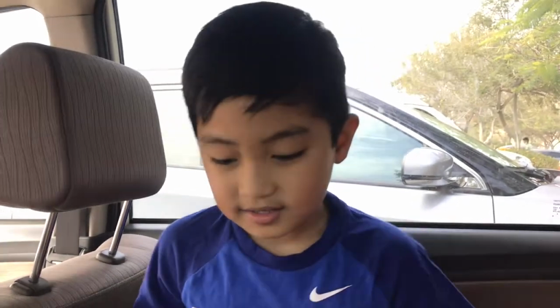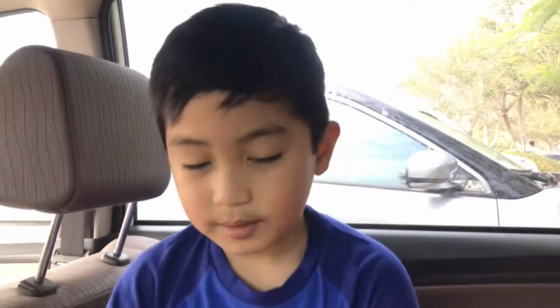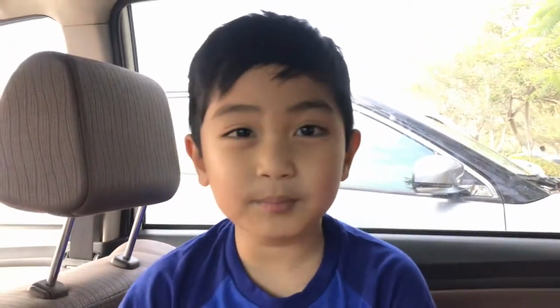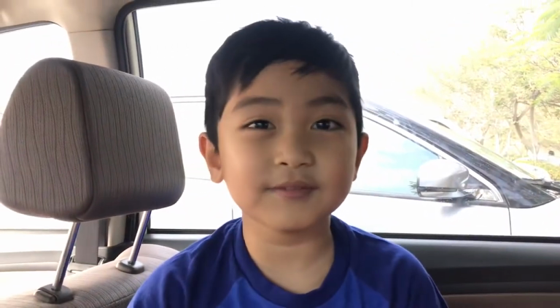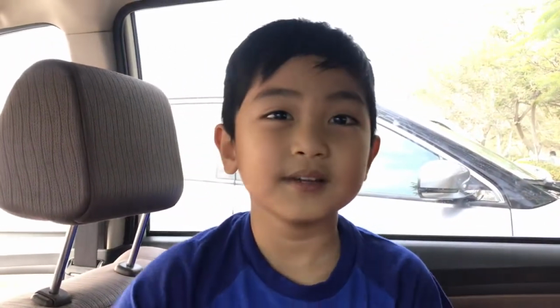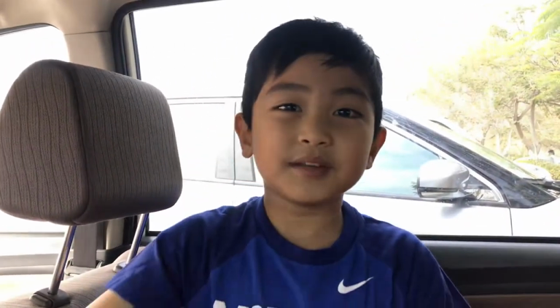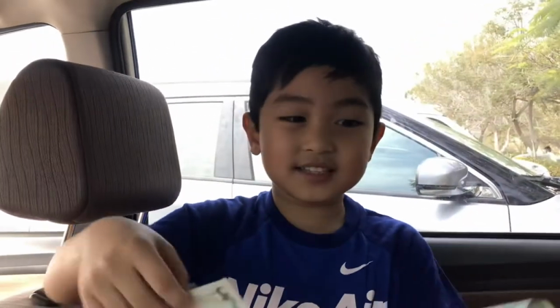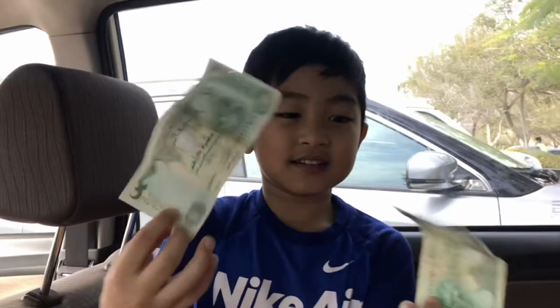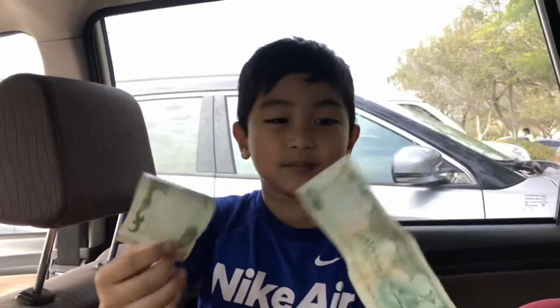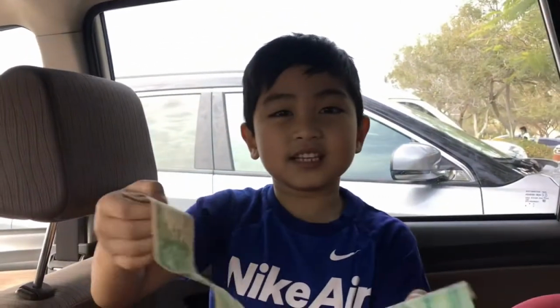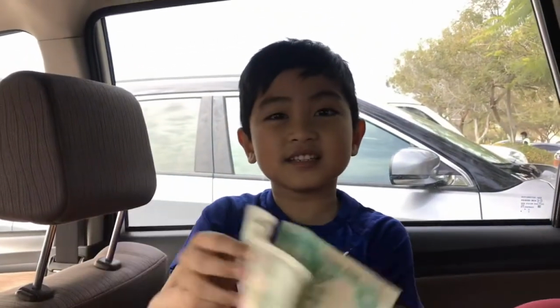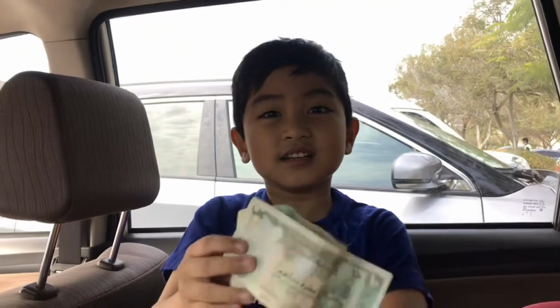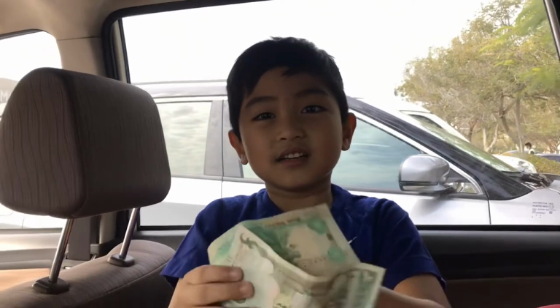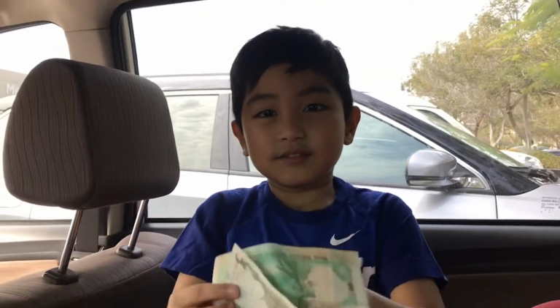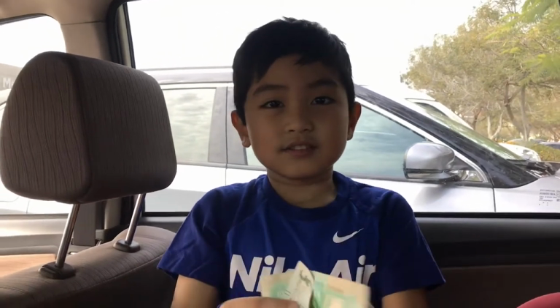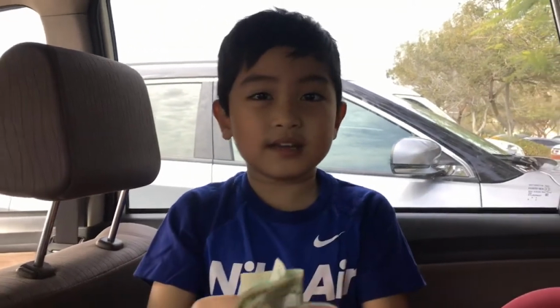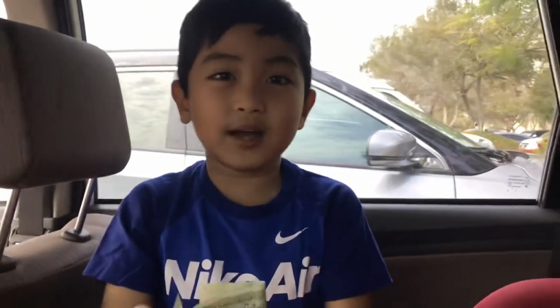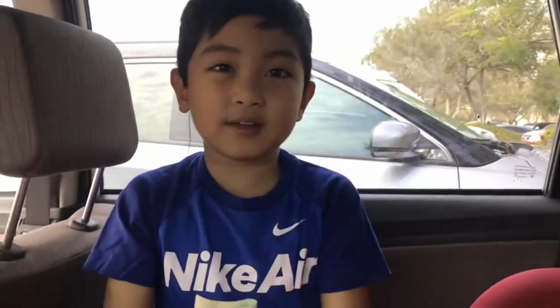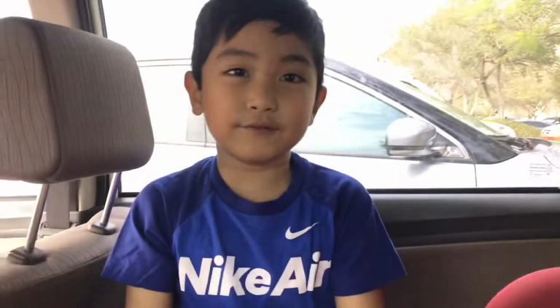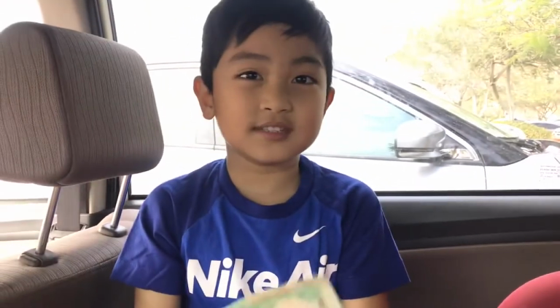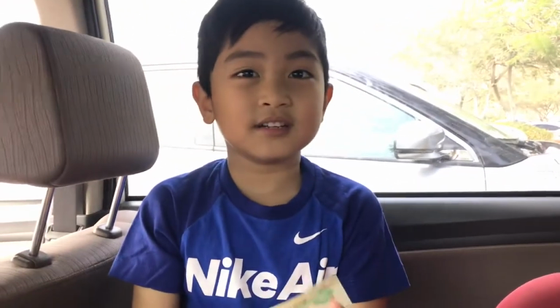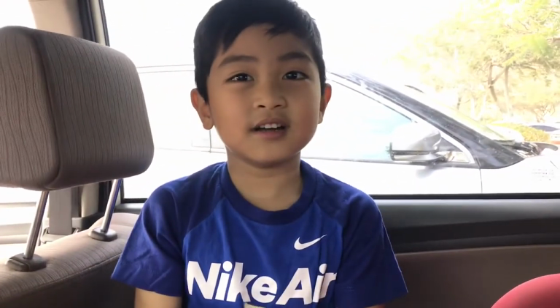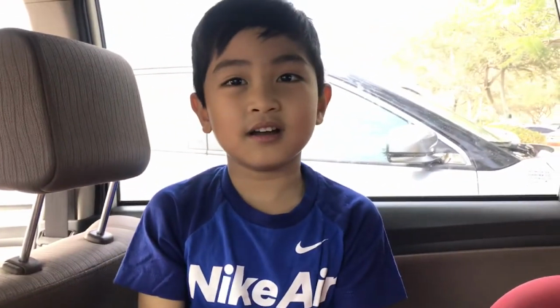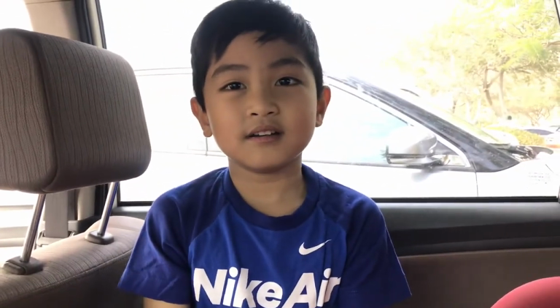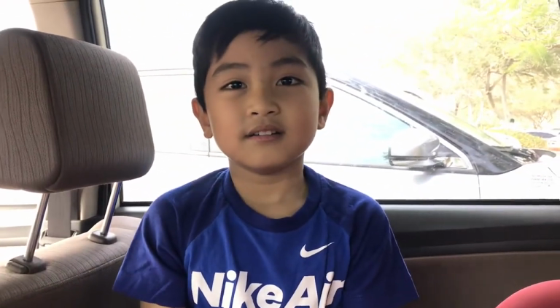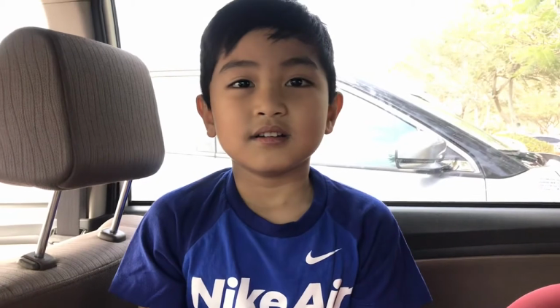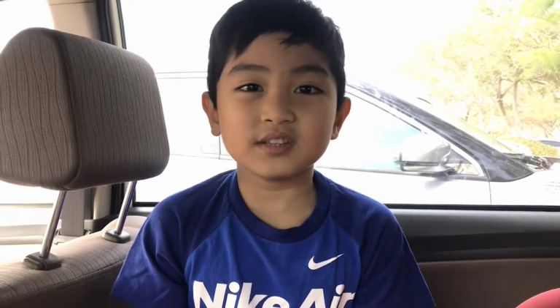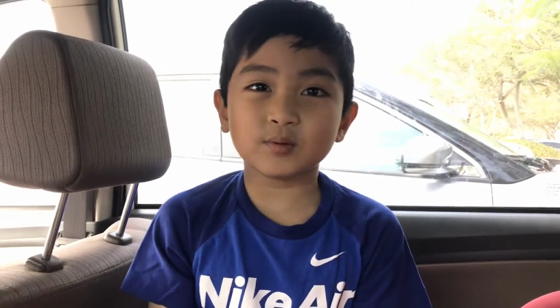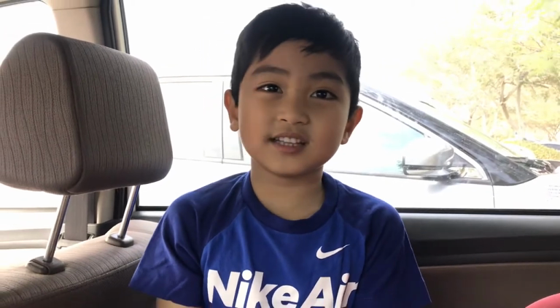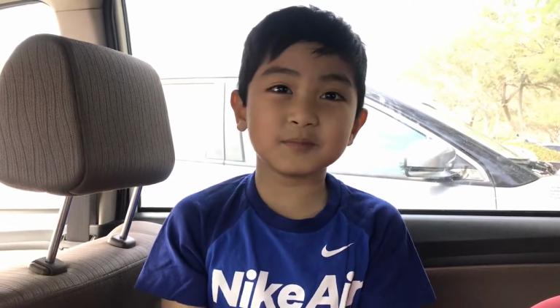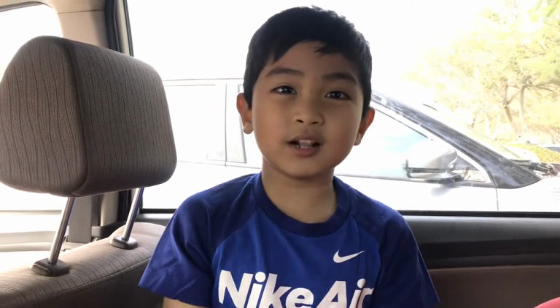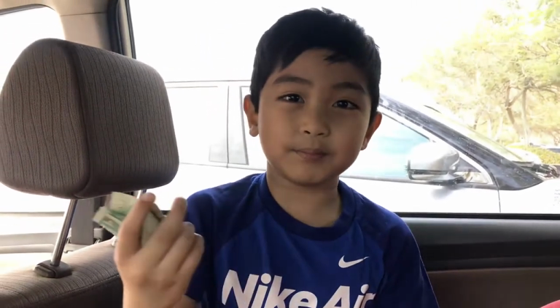My mom gave me these monies so I can buy my own foods. These 23 dirhams will help me.